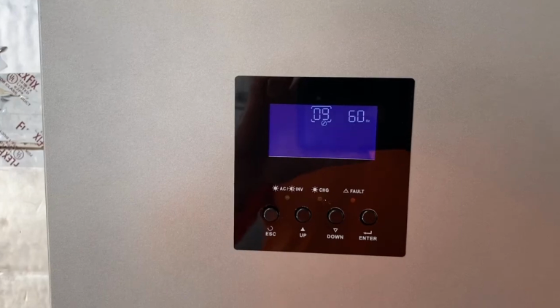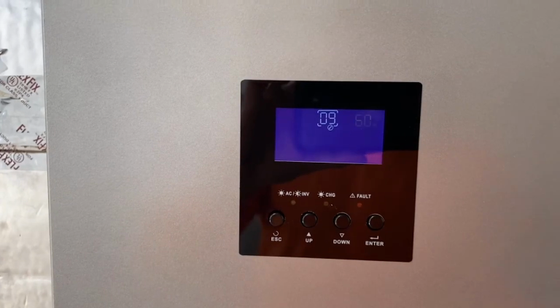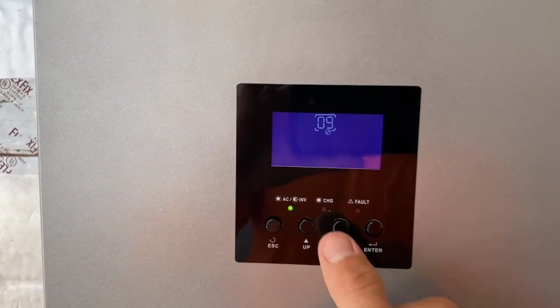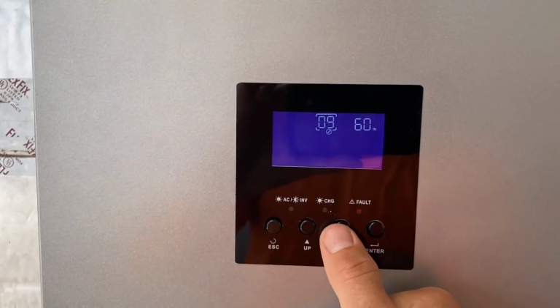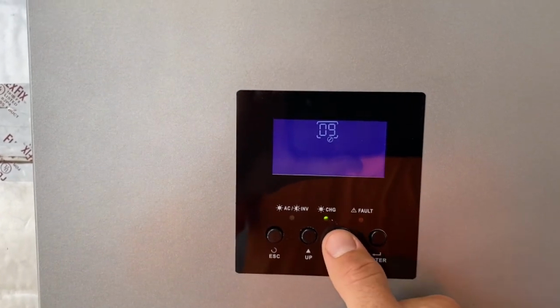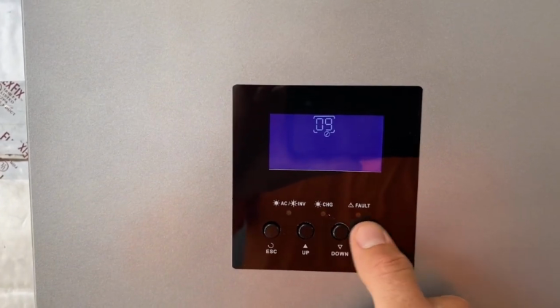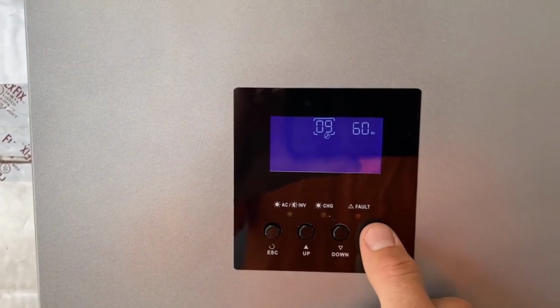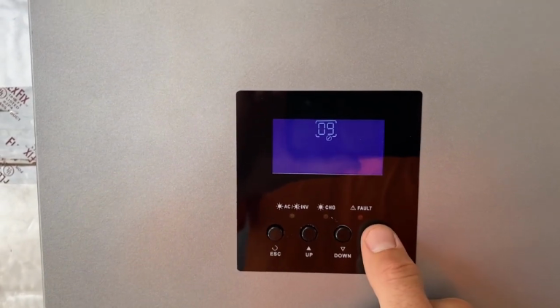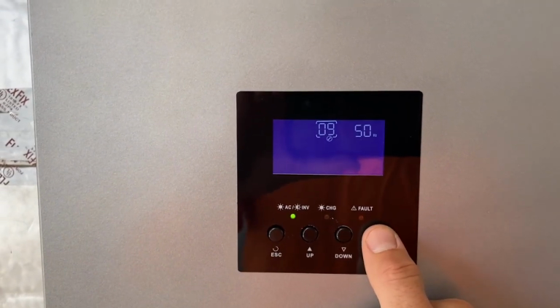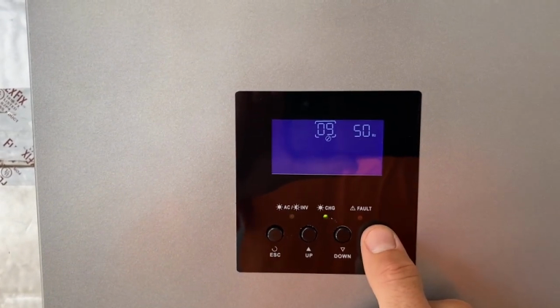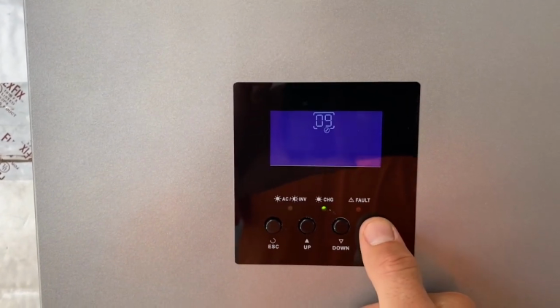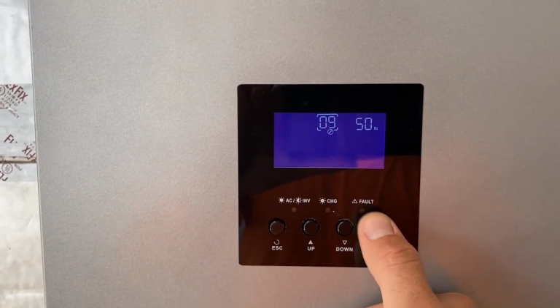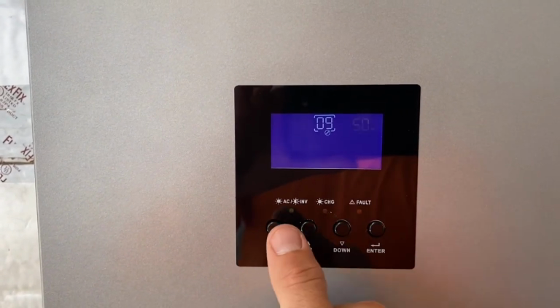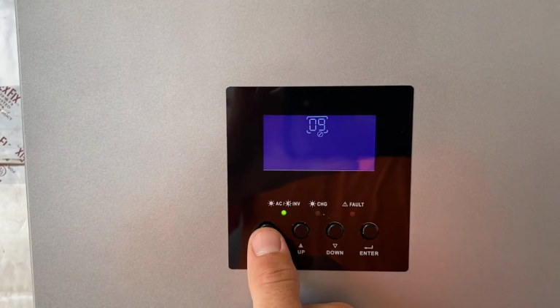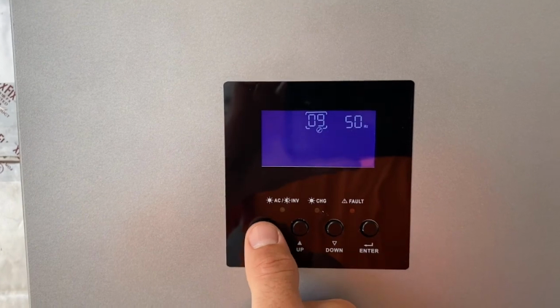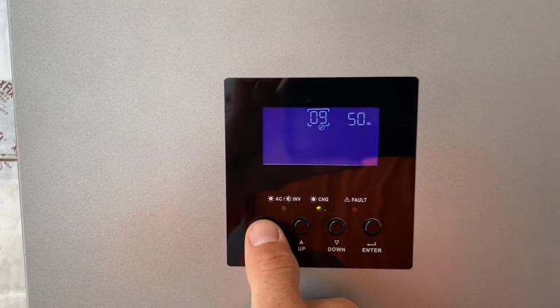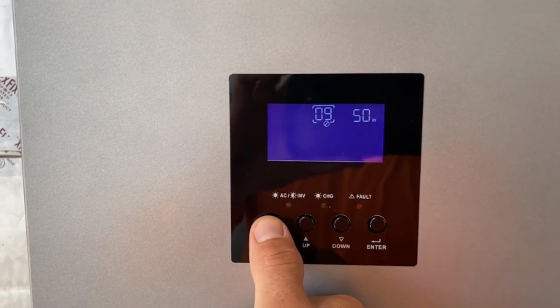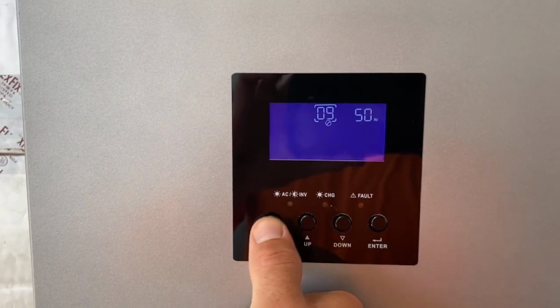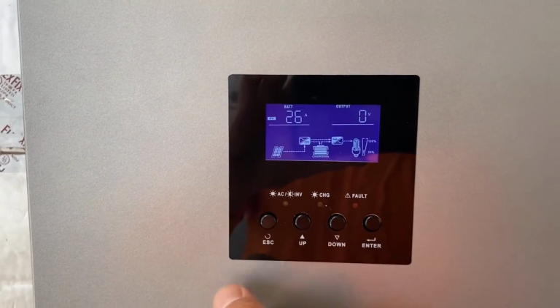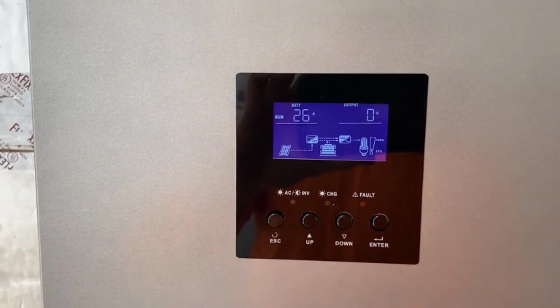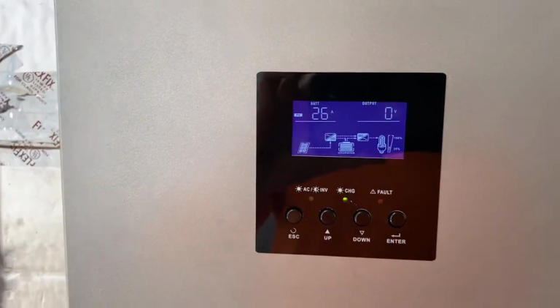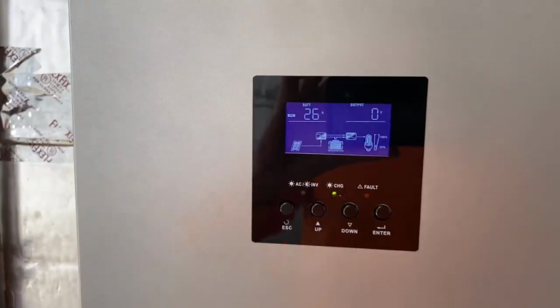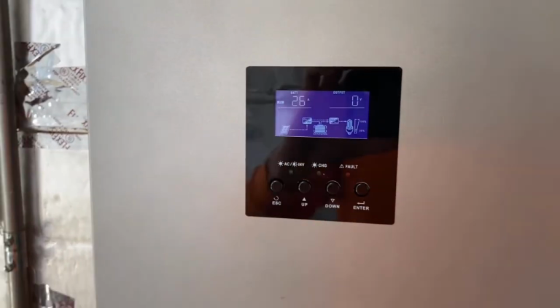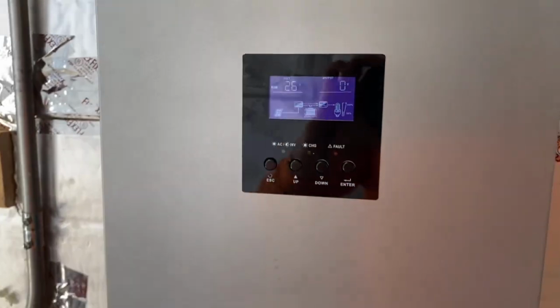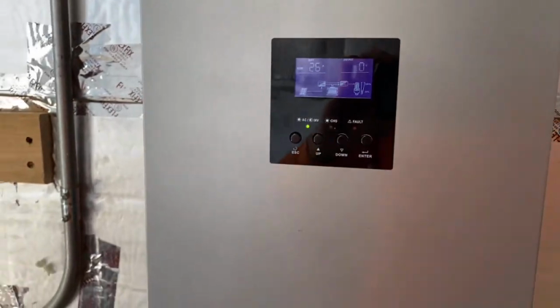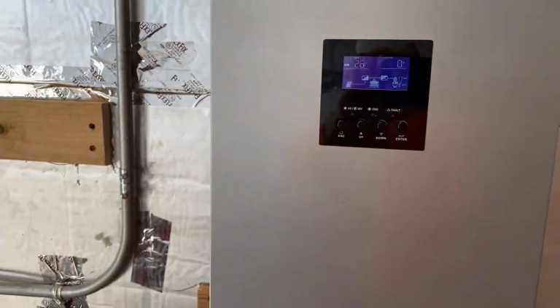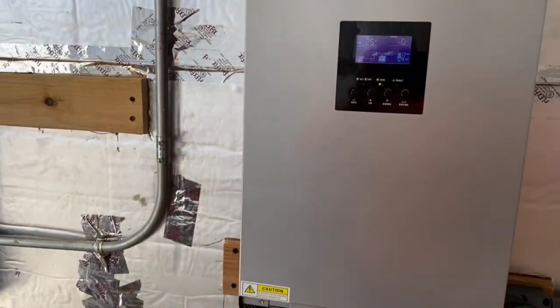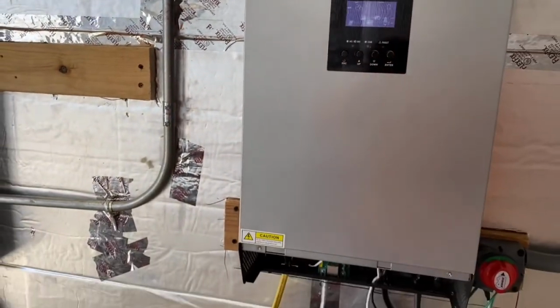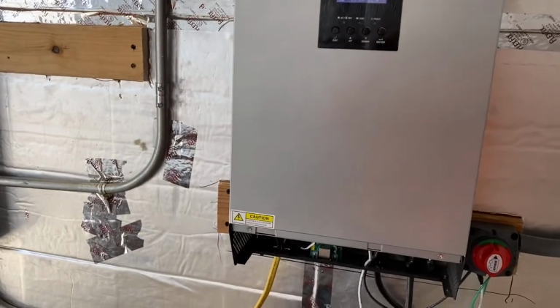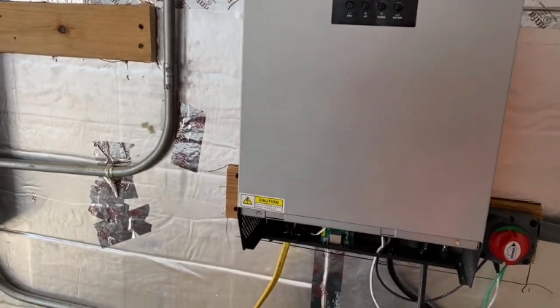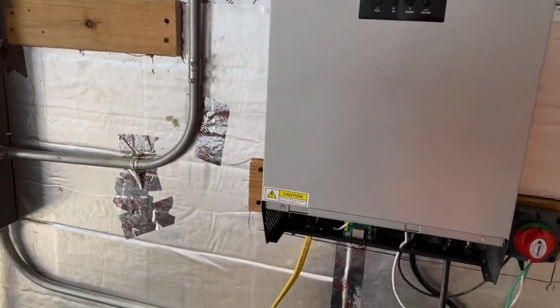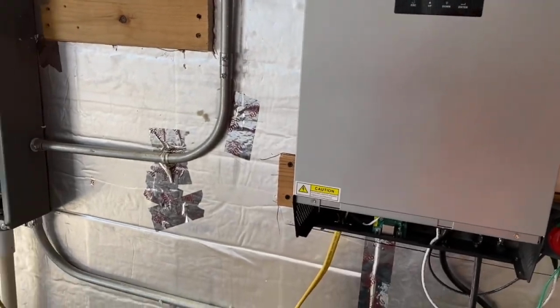Here's a demonstration of the difference in how a well pump operates and performs on 50 hertz versus 60 hertz.